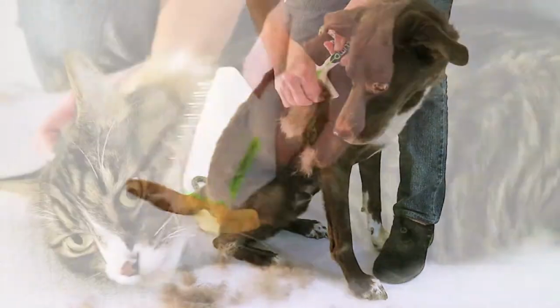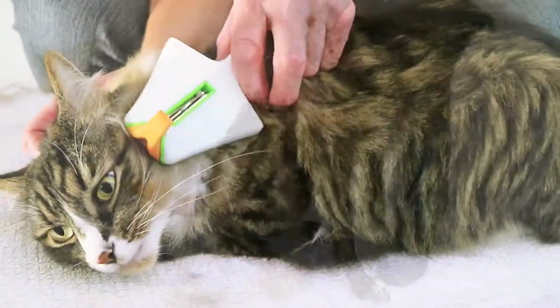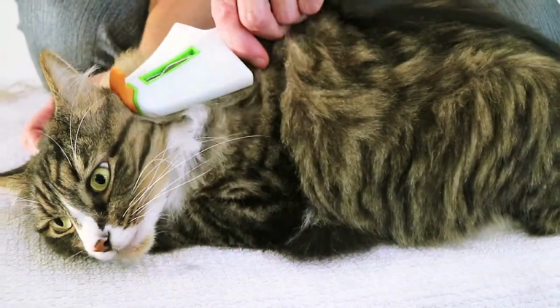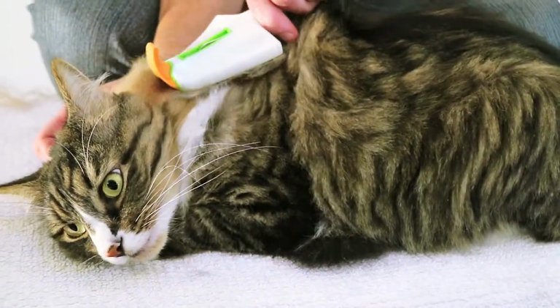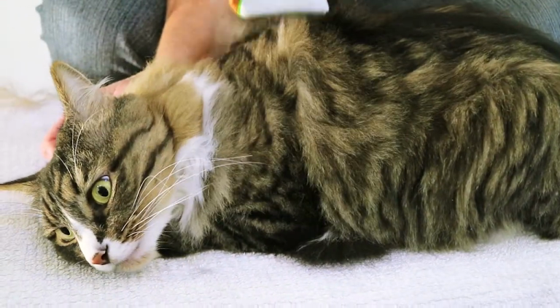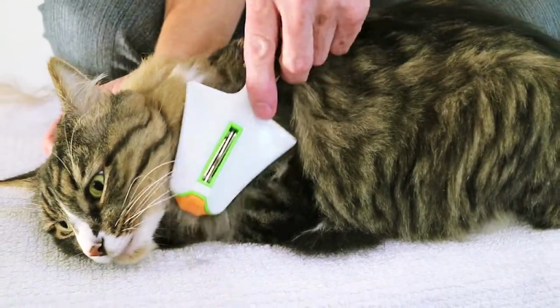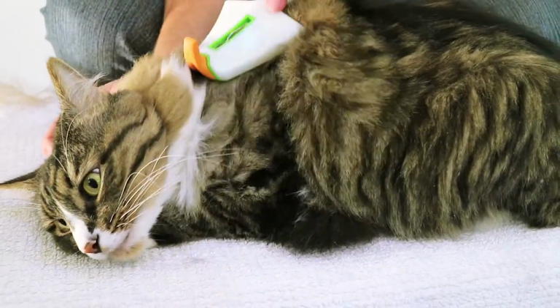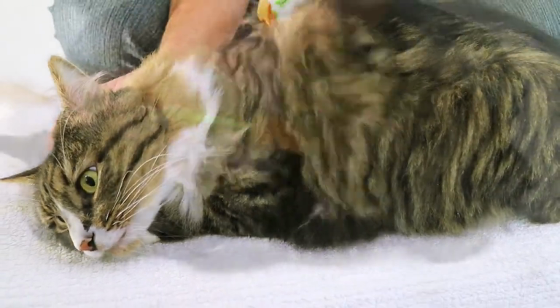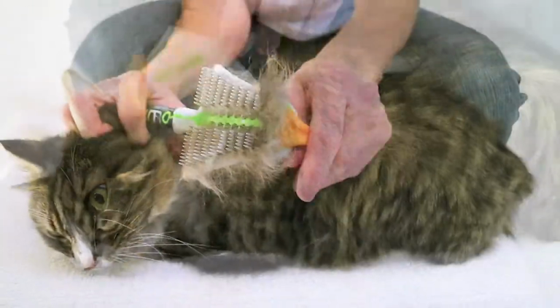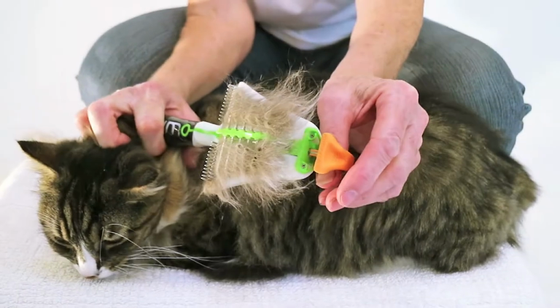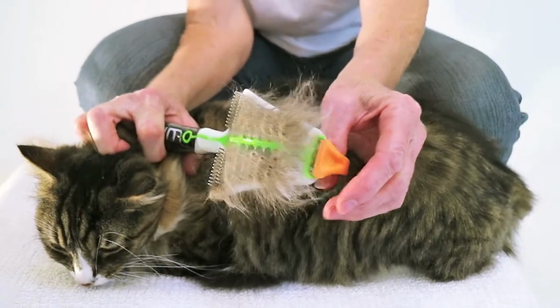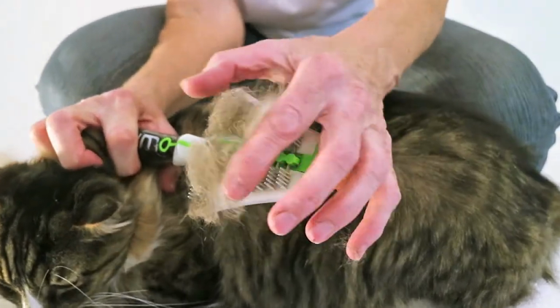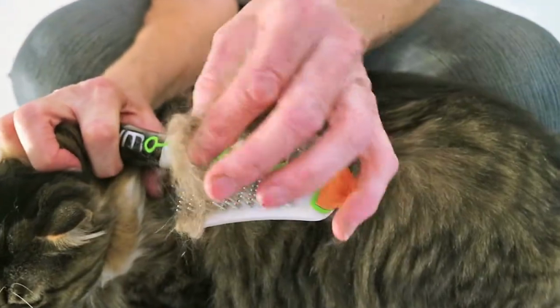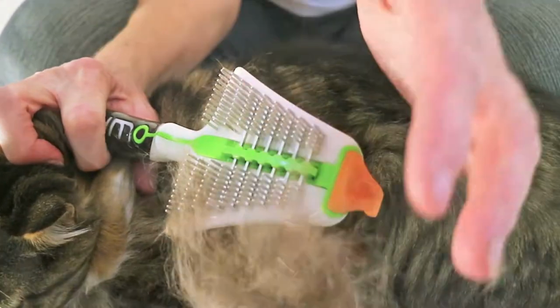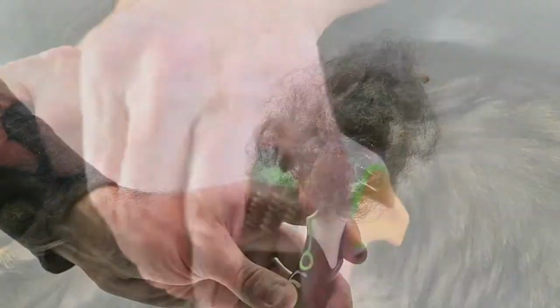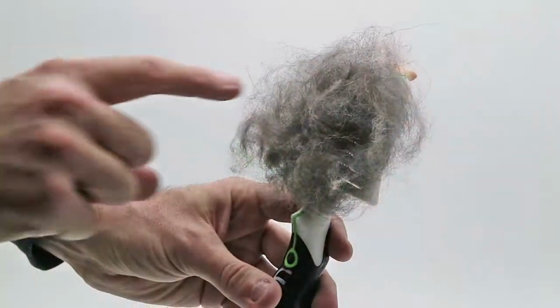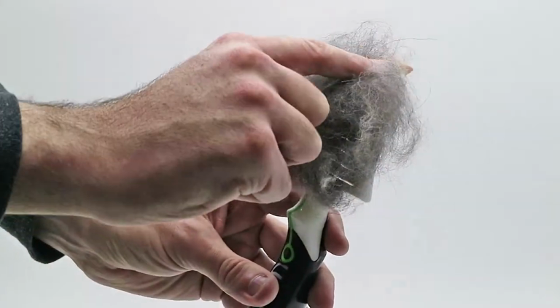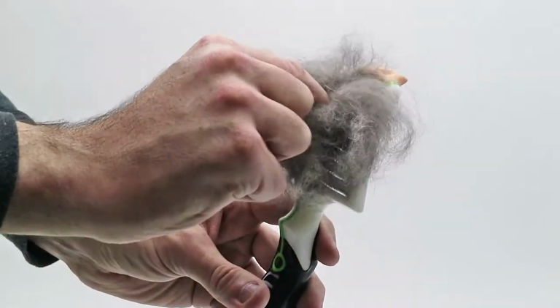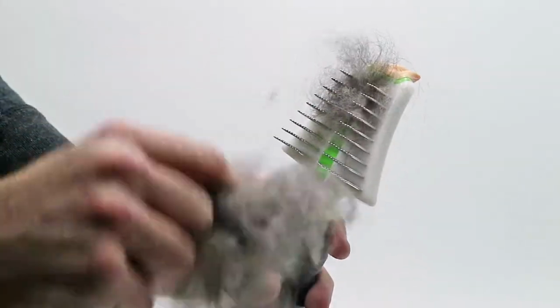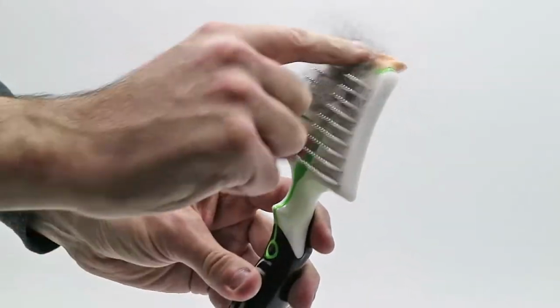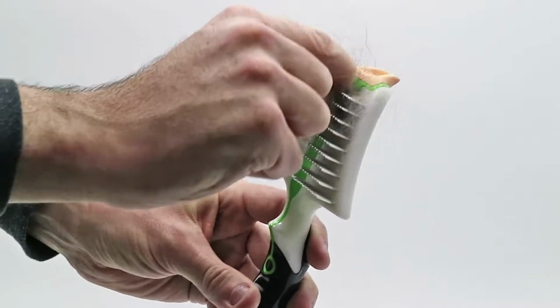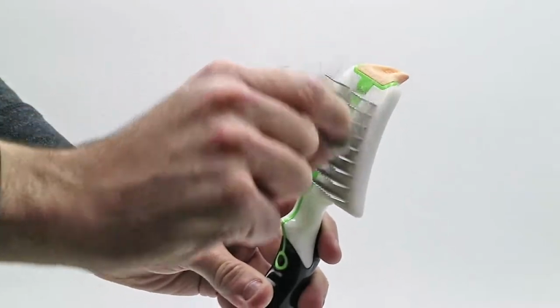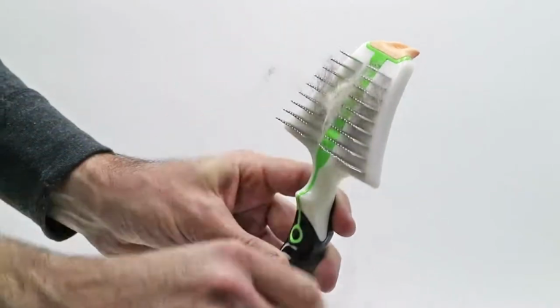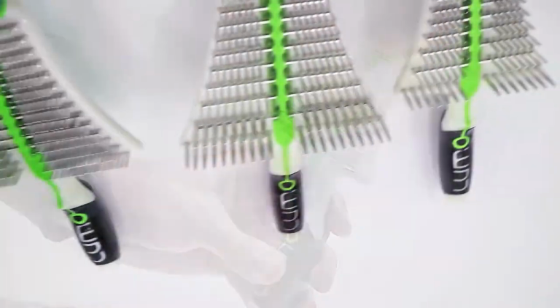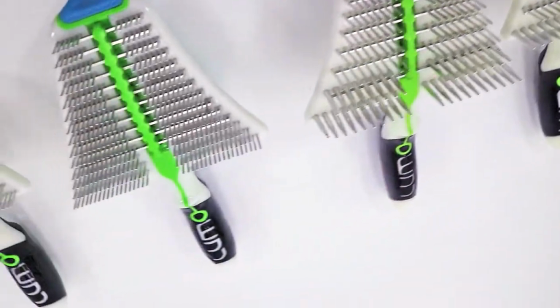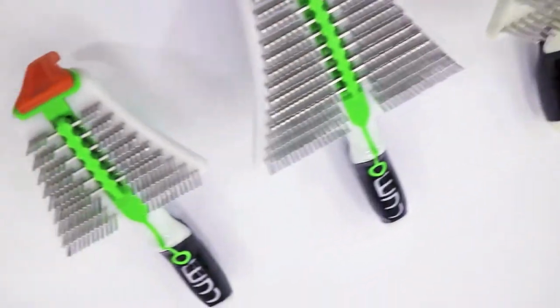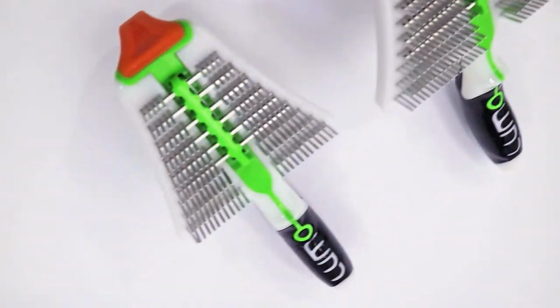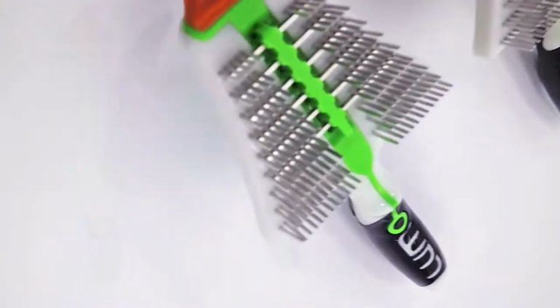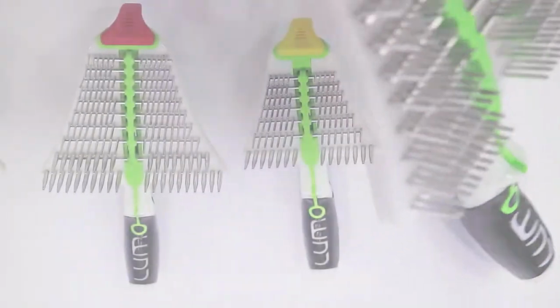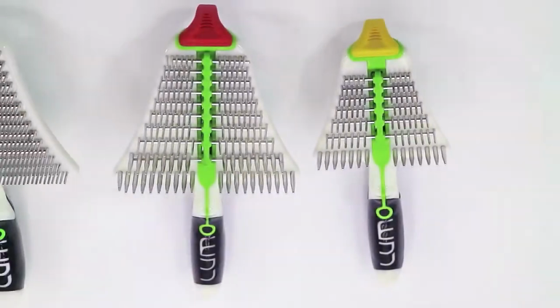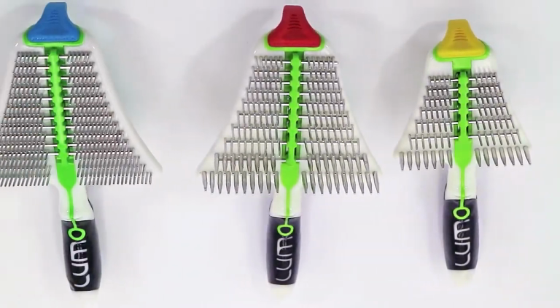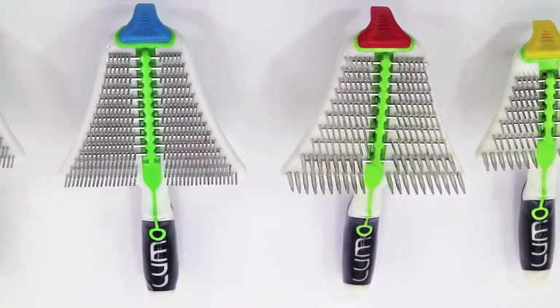The Ridgeback is perfect for cats and dogs of all sizes and coat types. Our value range models are just as effective and cleaned with a pinch. So why not make your life easier, save time and make your companion look better than ever.